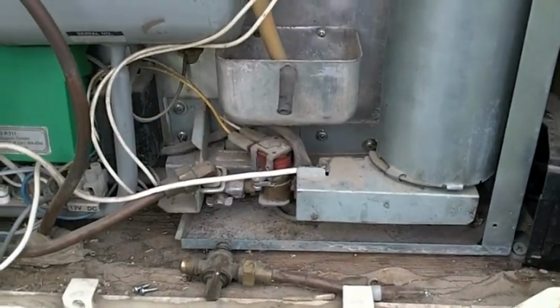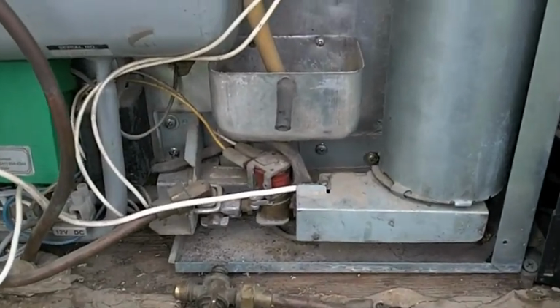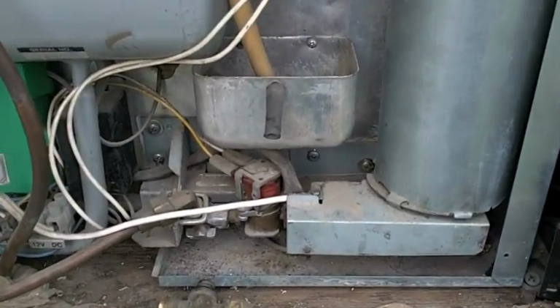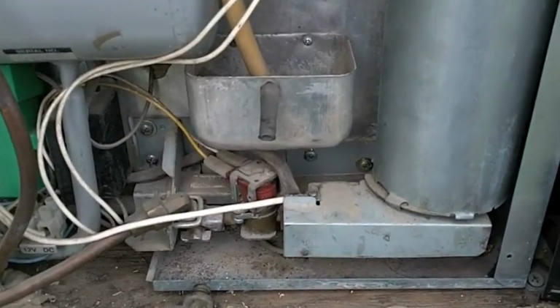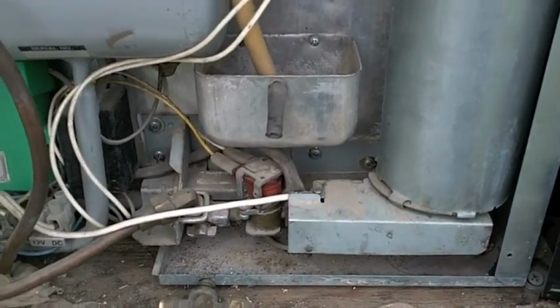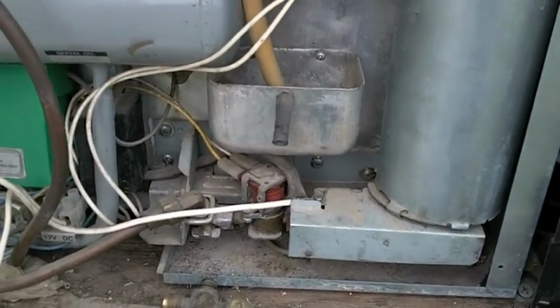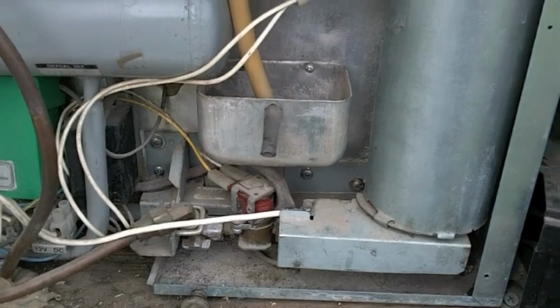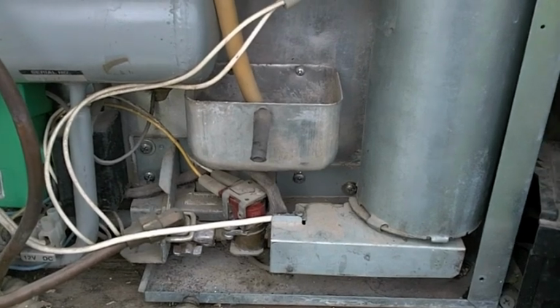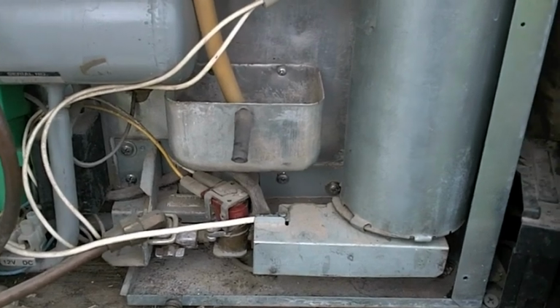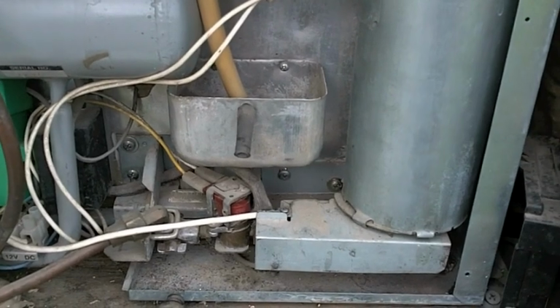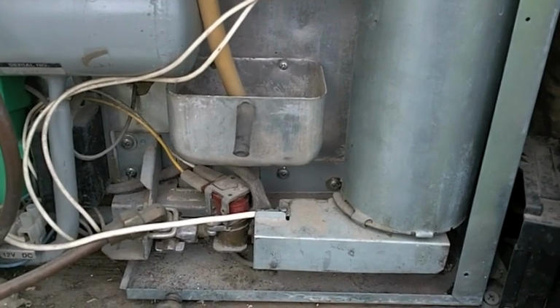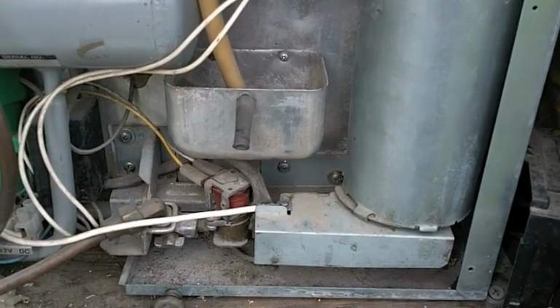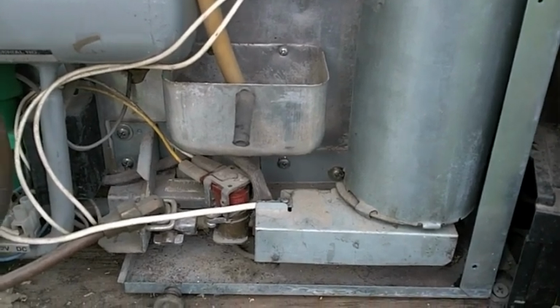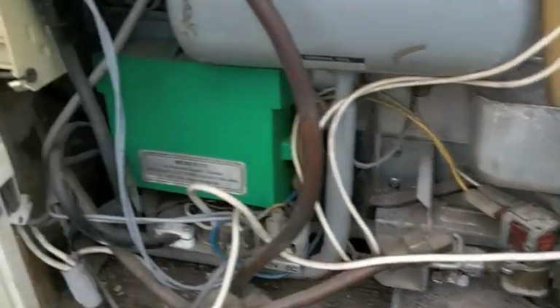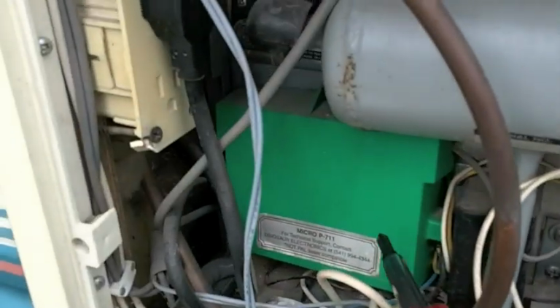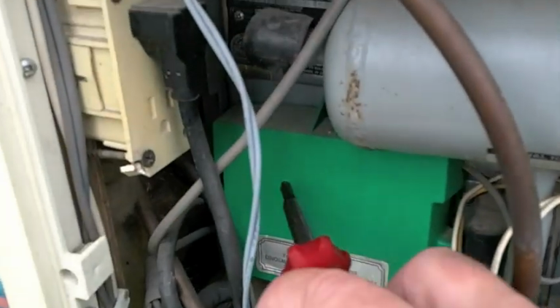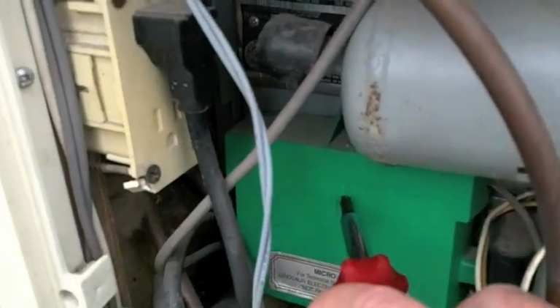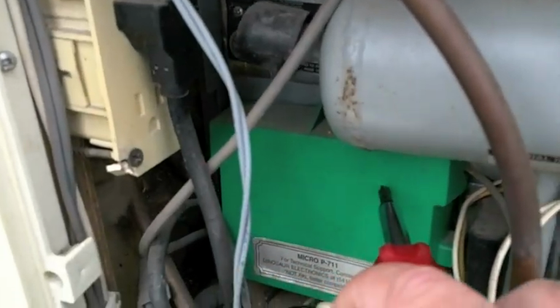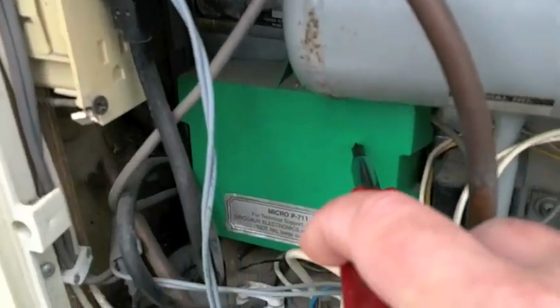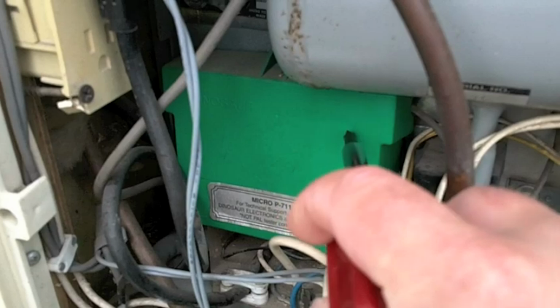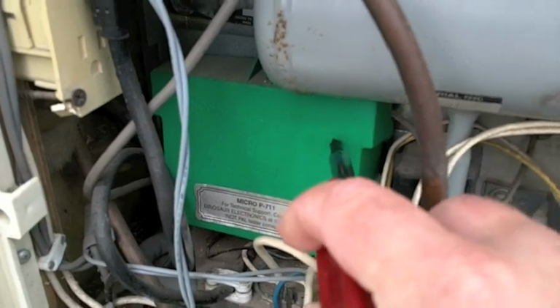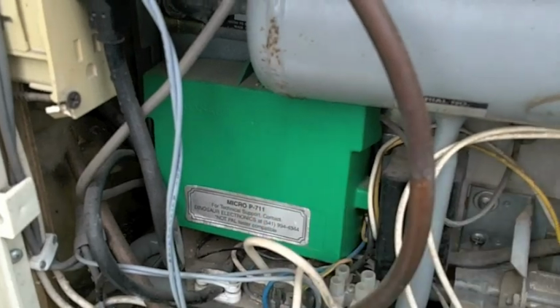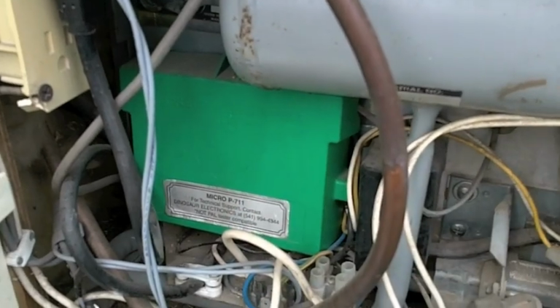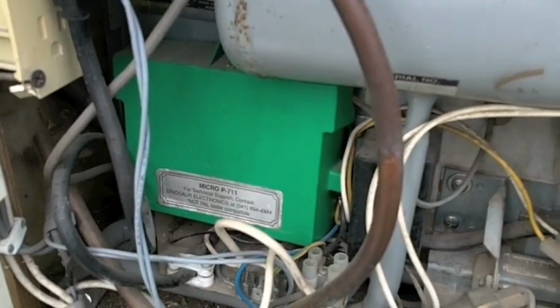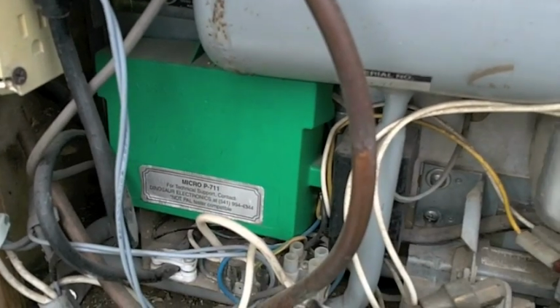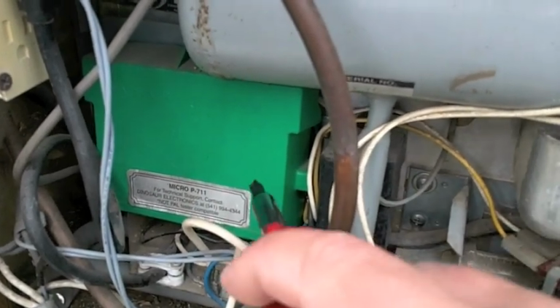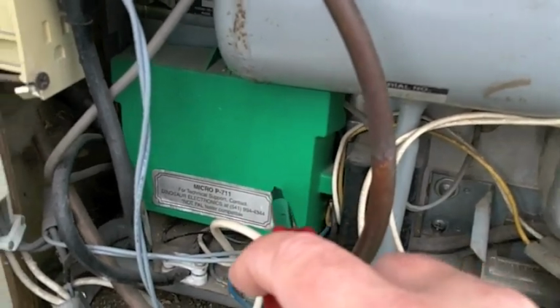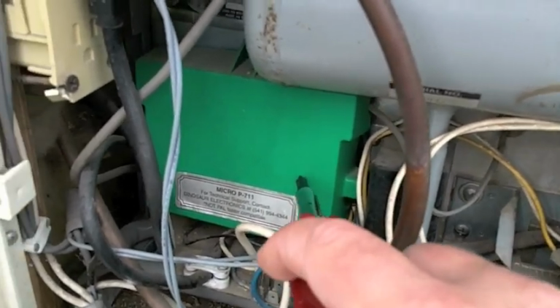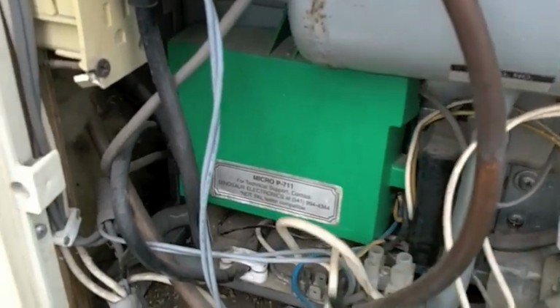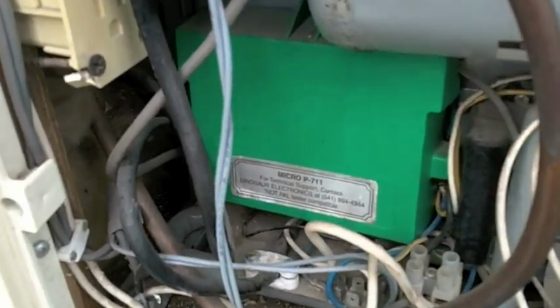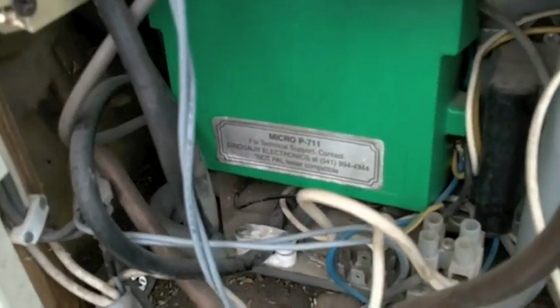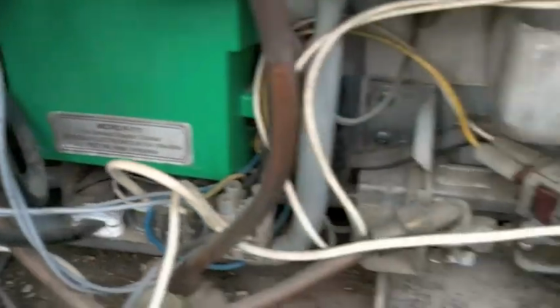Your refrigerator should look something like this. This one happens to be 20 years old and it's in a Prowler. Dinosaur Electronics — they're the people who rebuilt the electronics for the fridge. So that's where that came from; shout out to them.